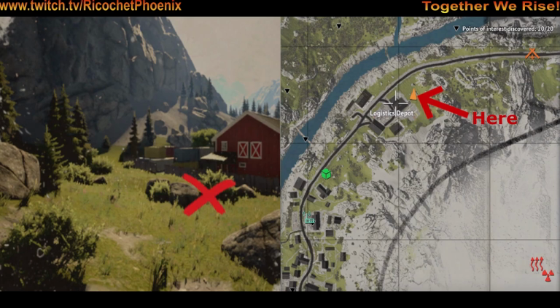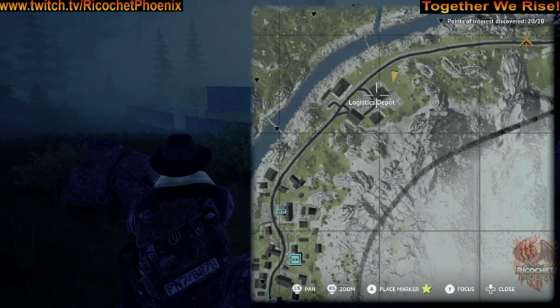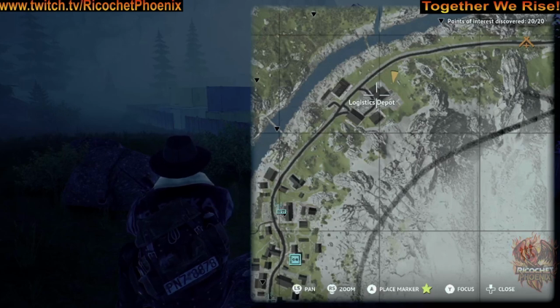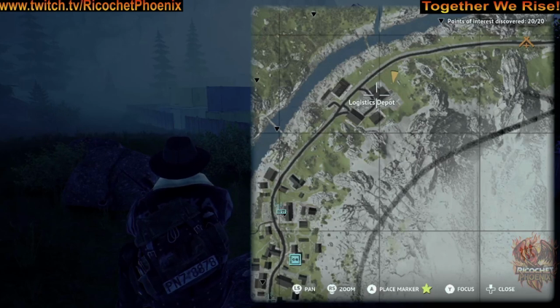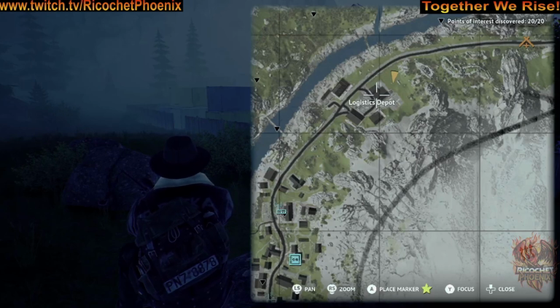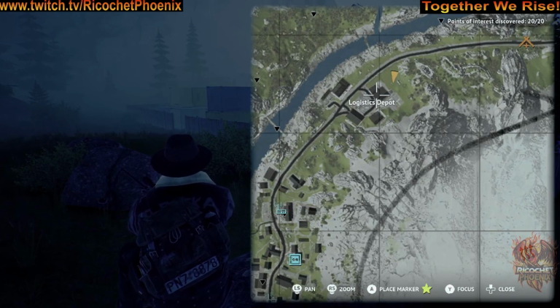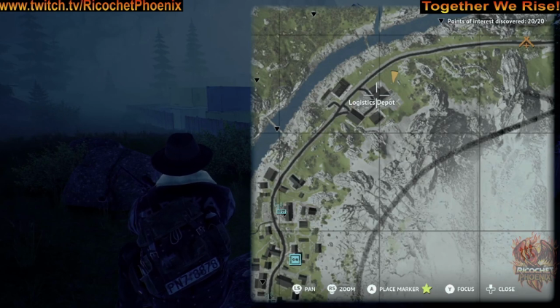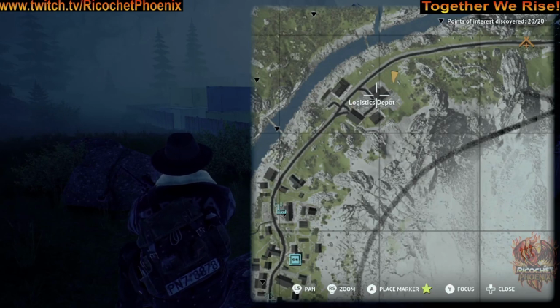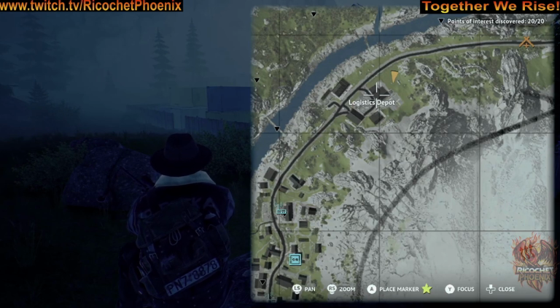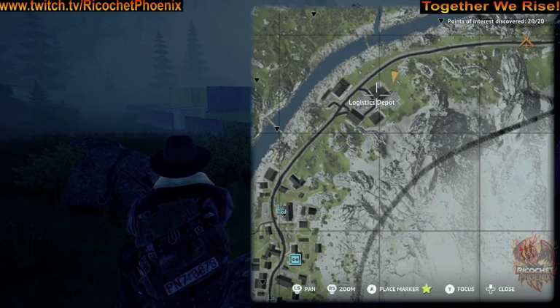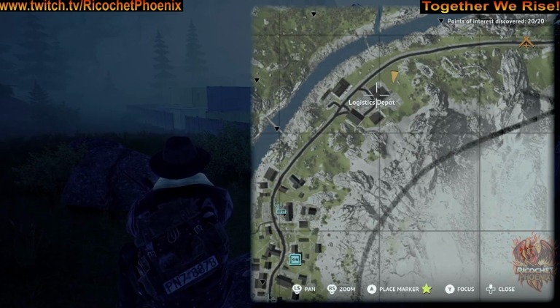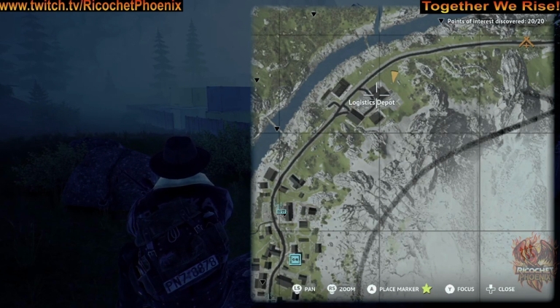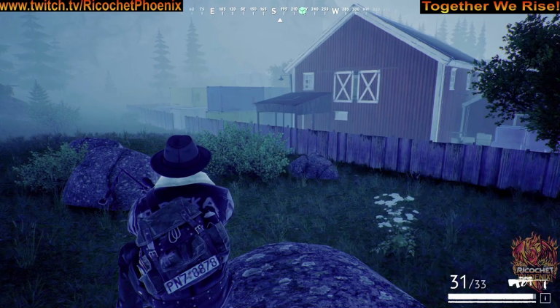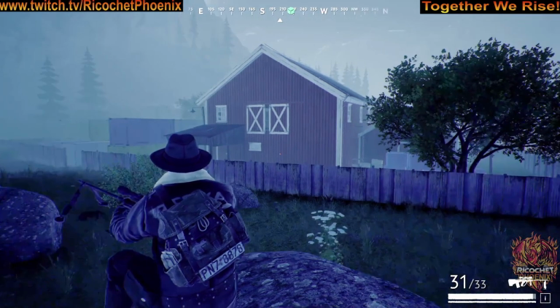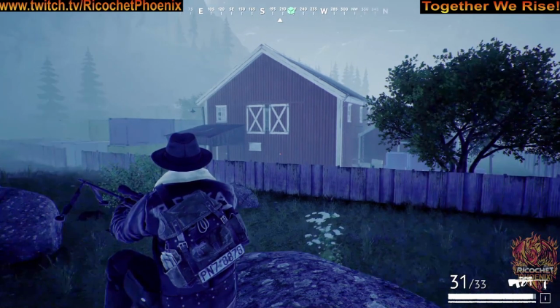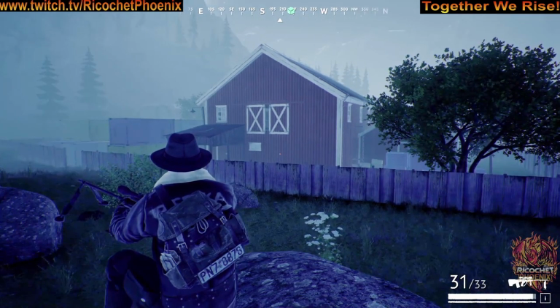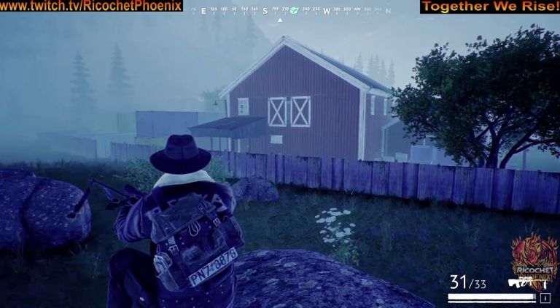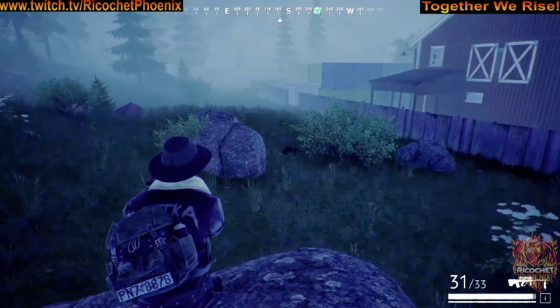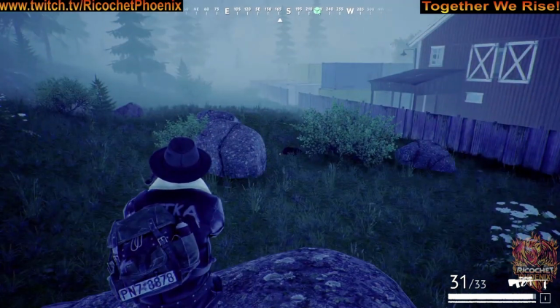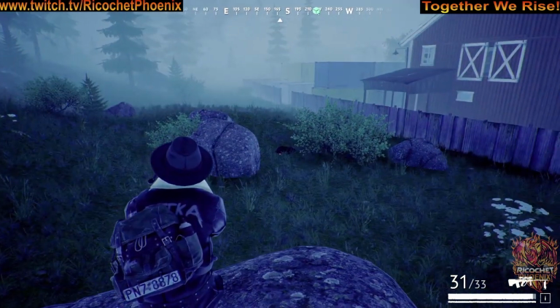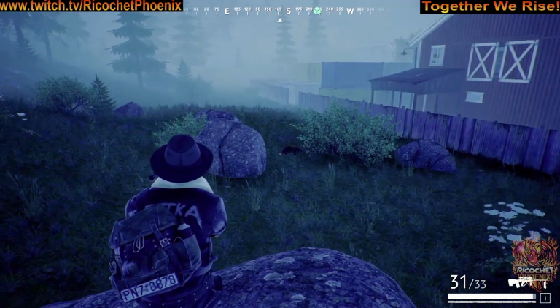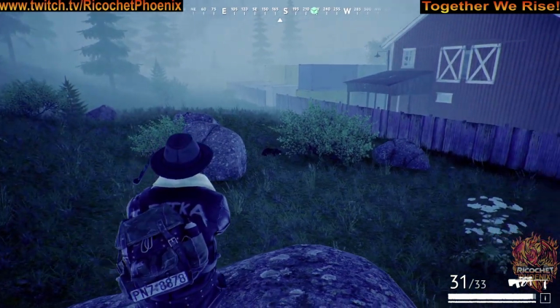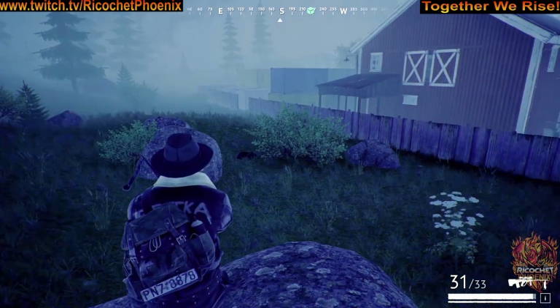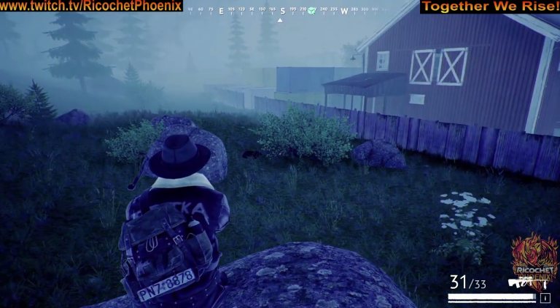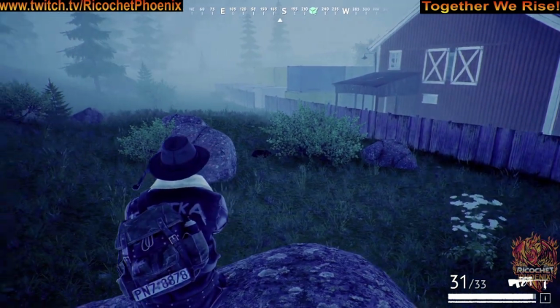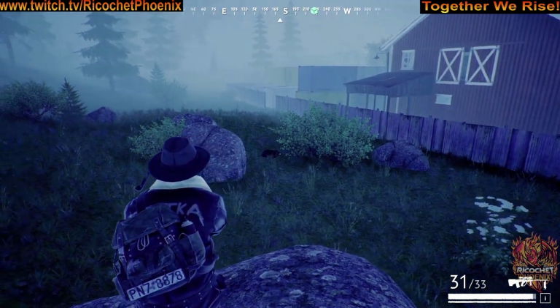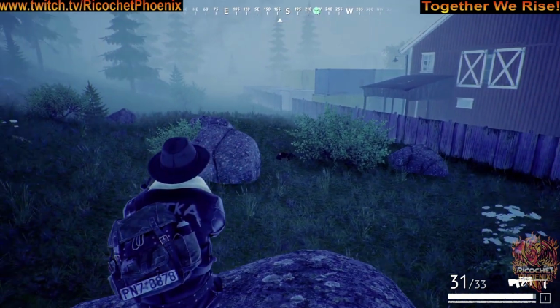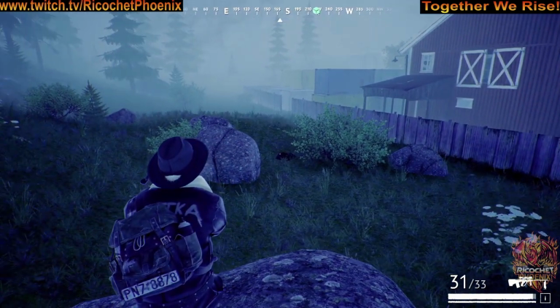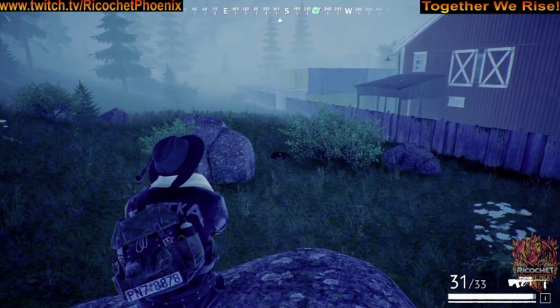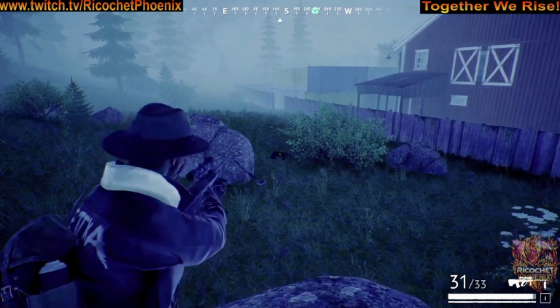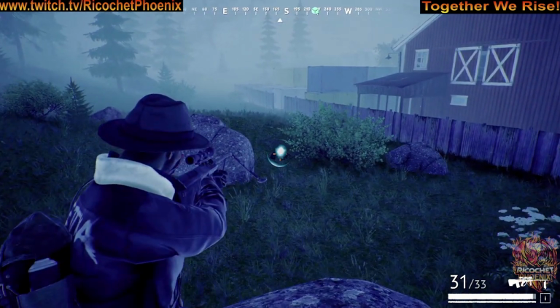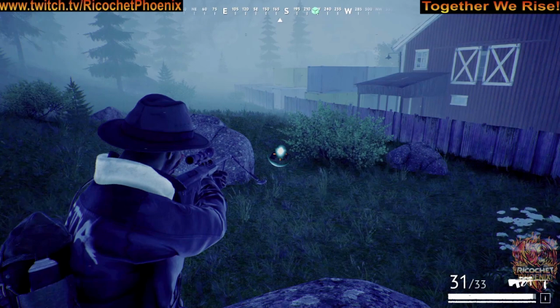This stash is located on the northeast side of the logistics depot. There's the depot there. You're looking for these rocks and bushes on the north side, and your stash is right there.